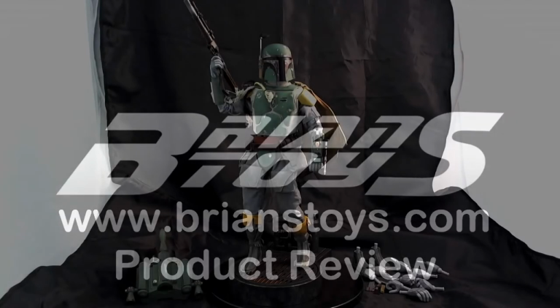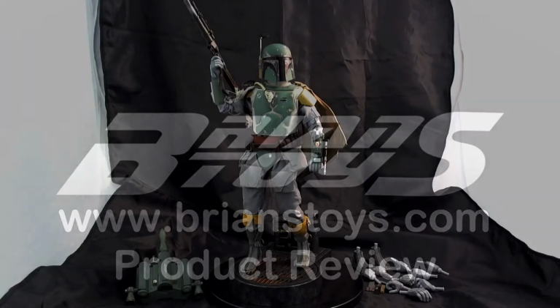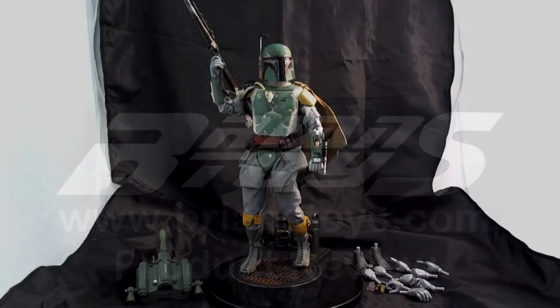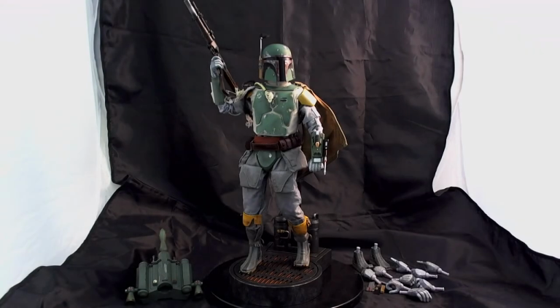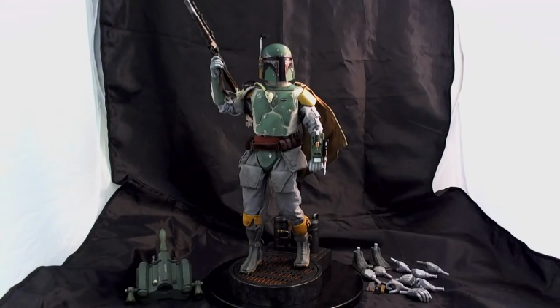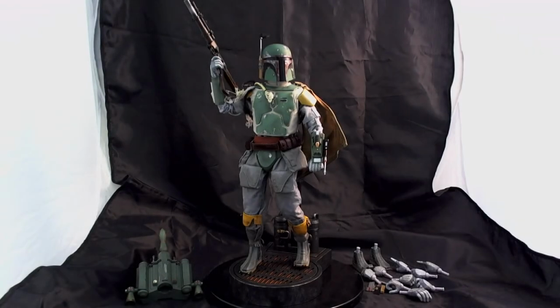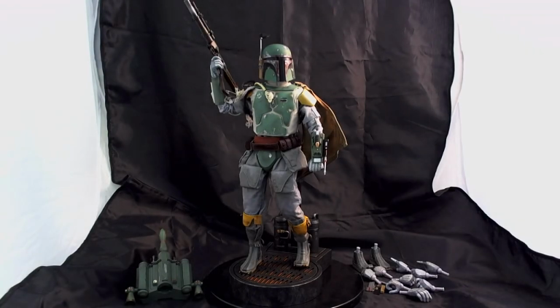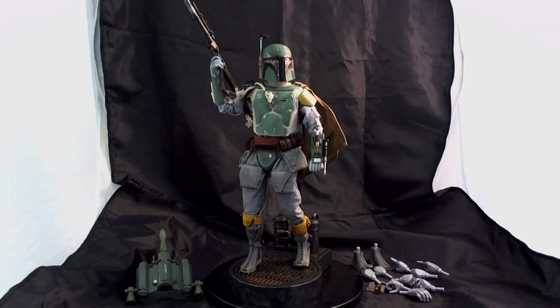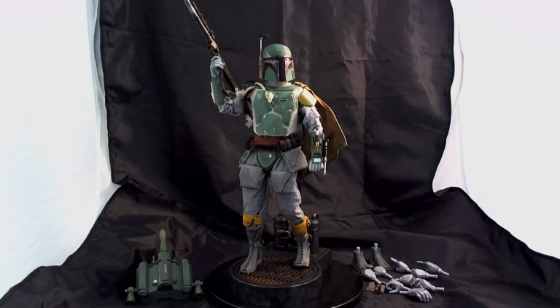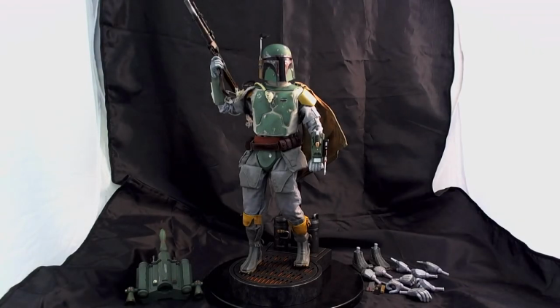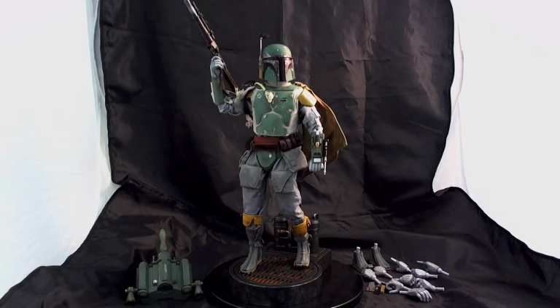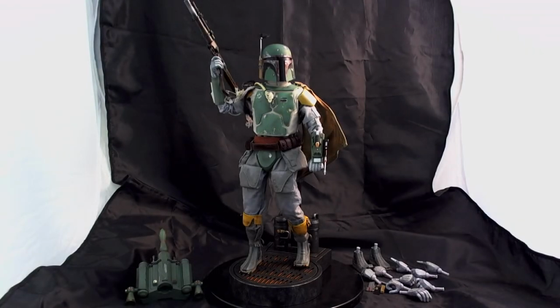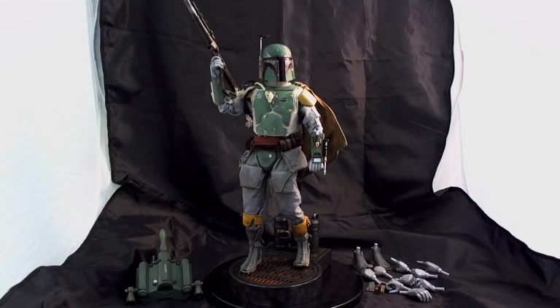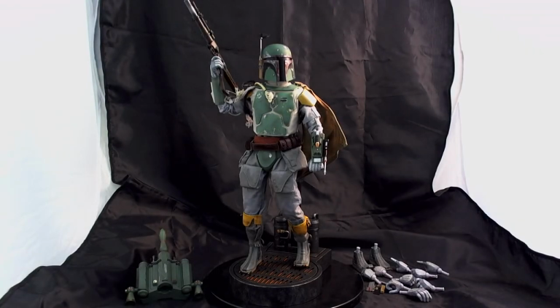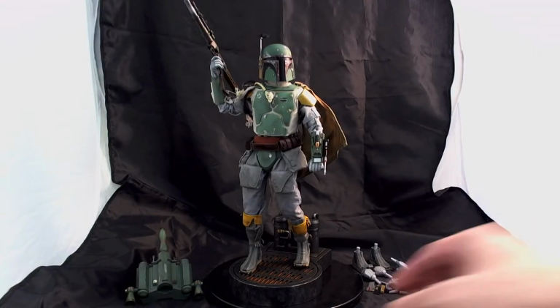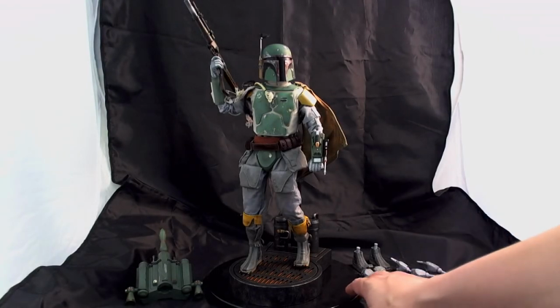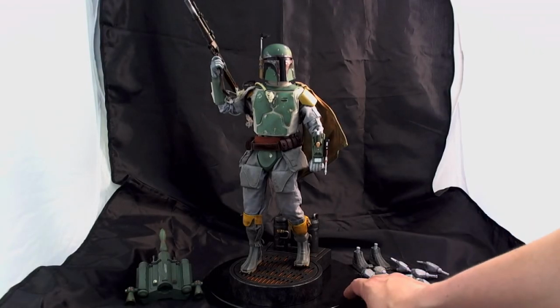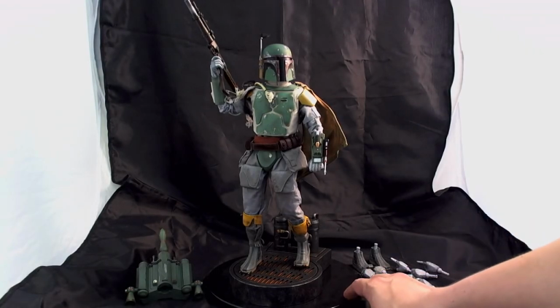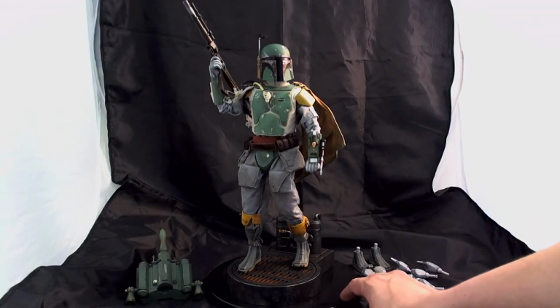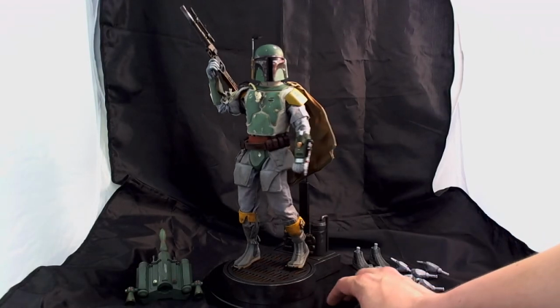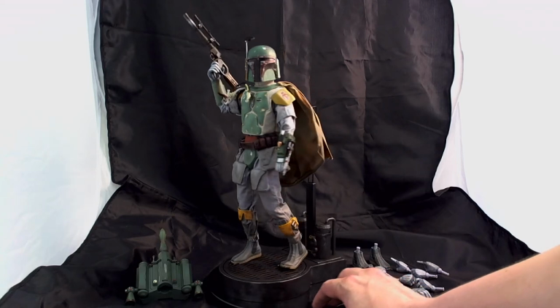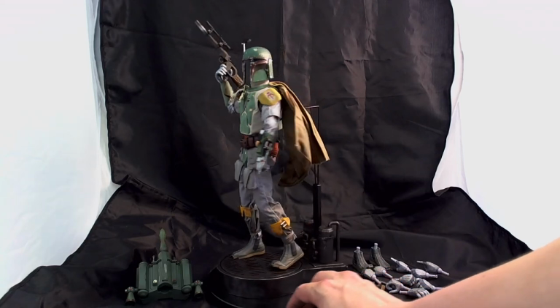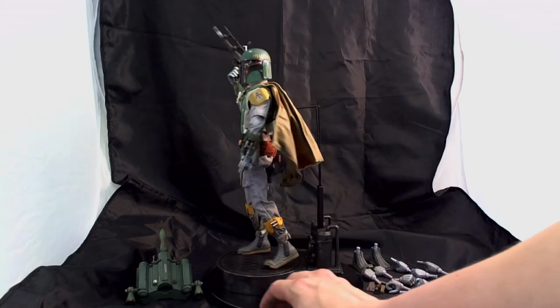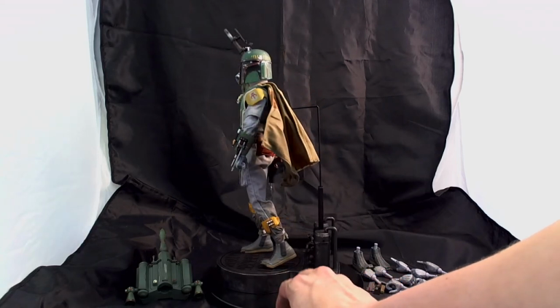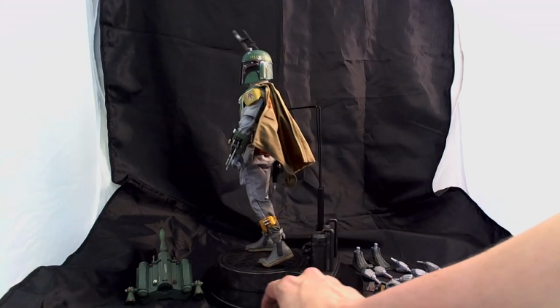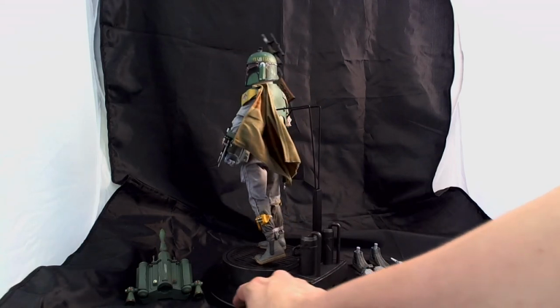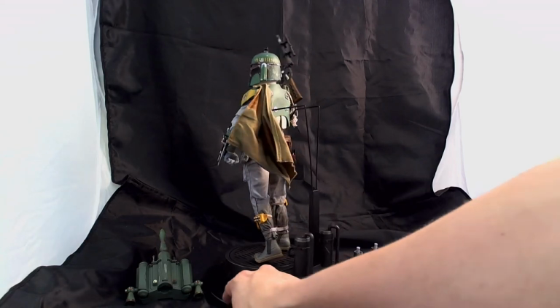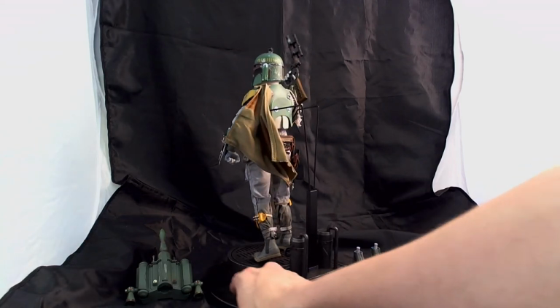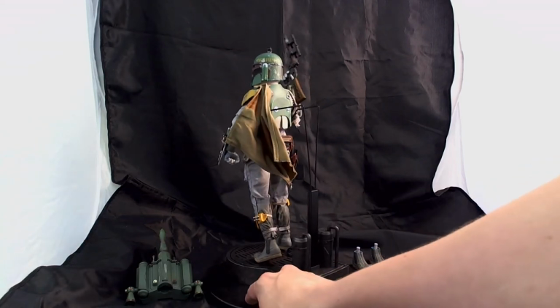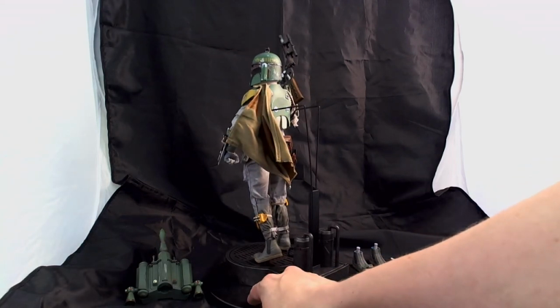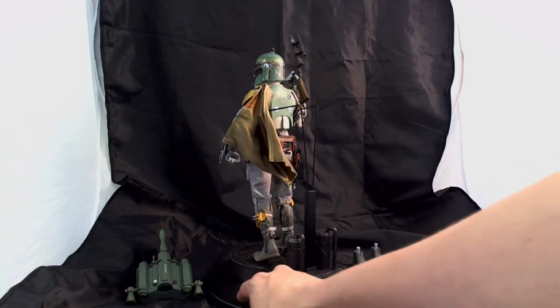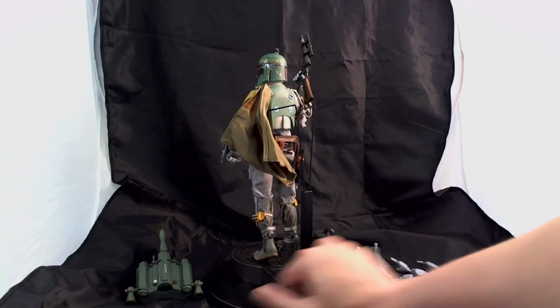Hey guys, I'm here with the Sideshow 12-inch Boba Fett figure, a very detailed figure, probably the best one yet from Sideshow.